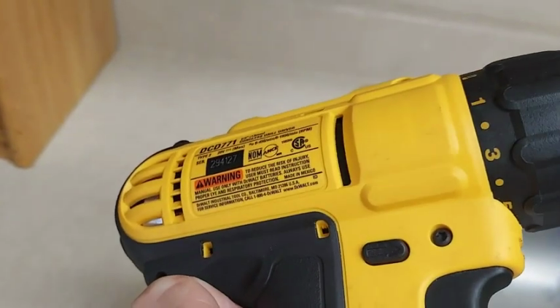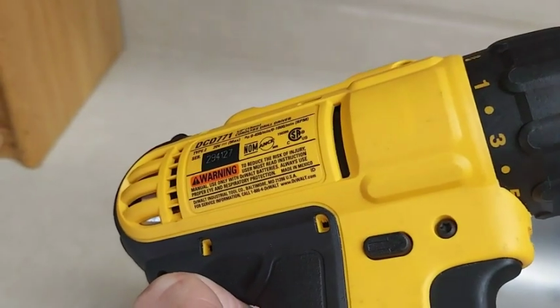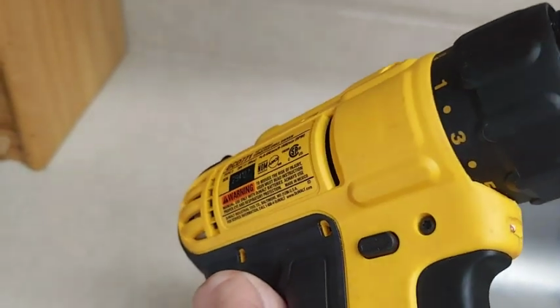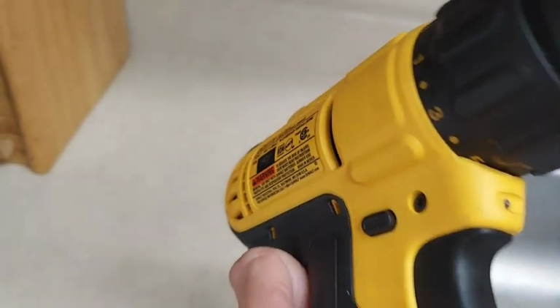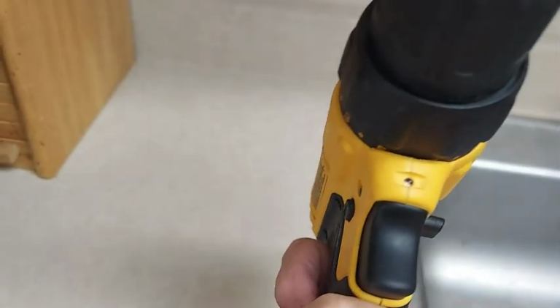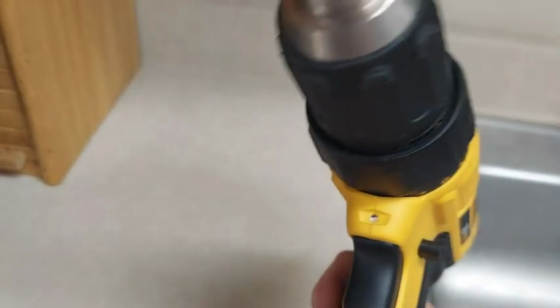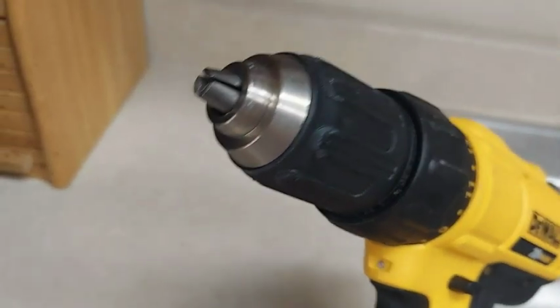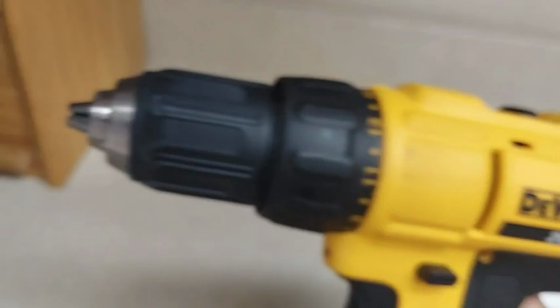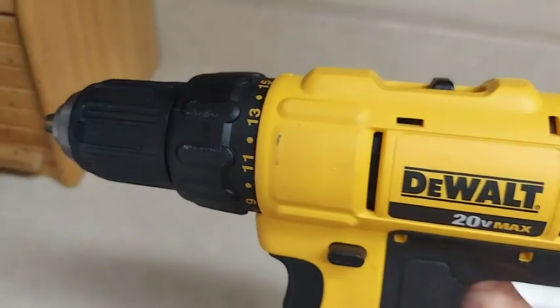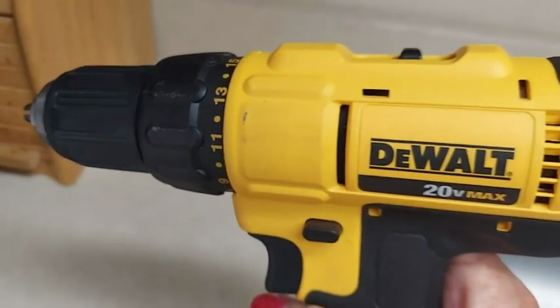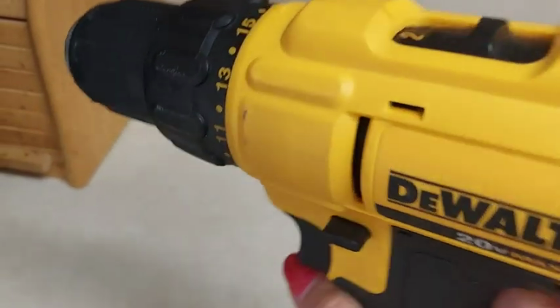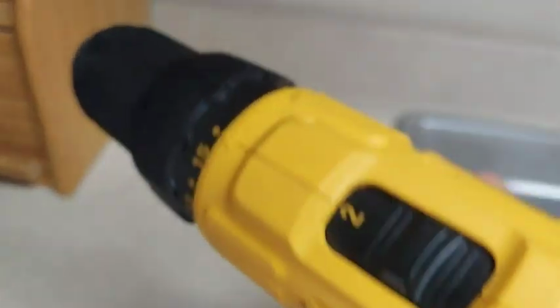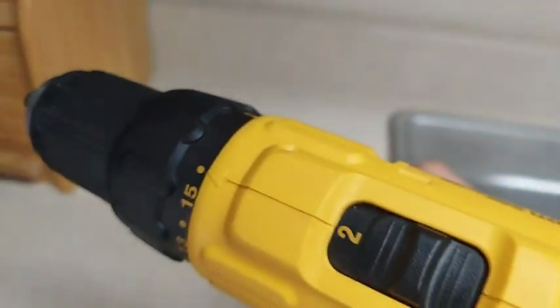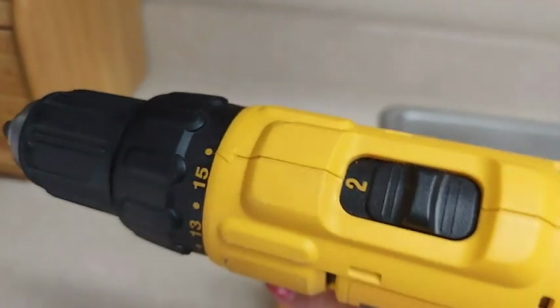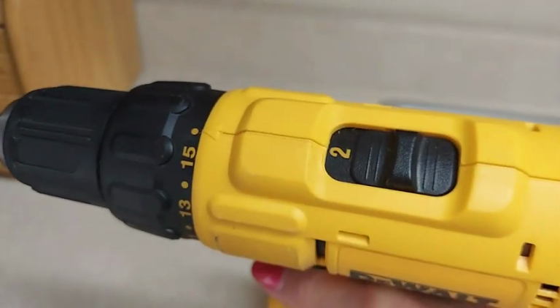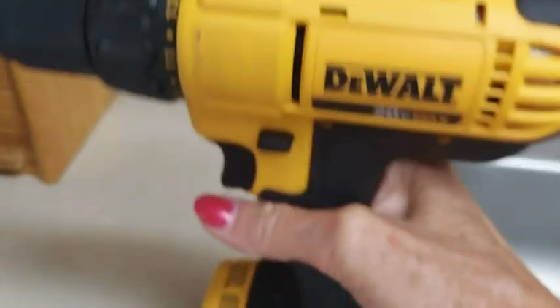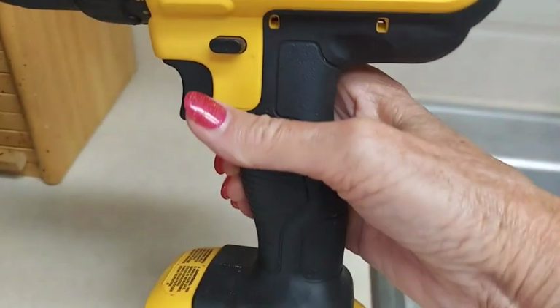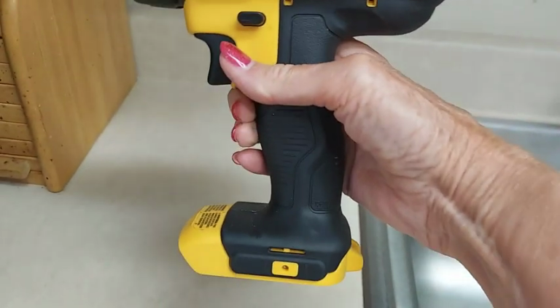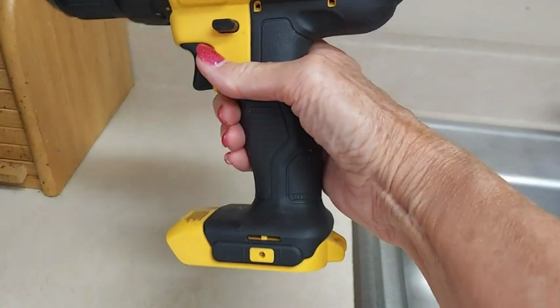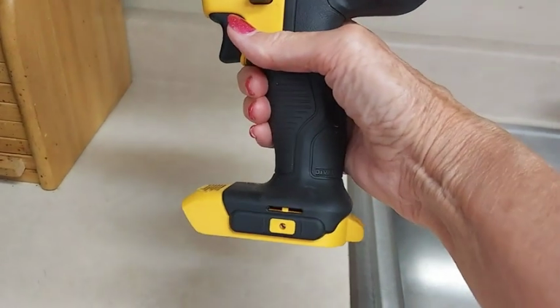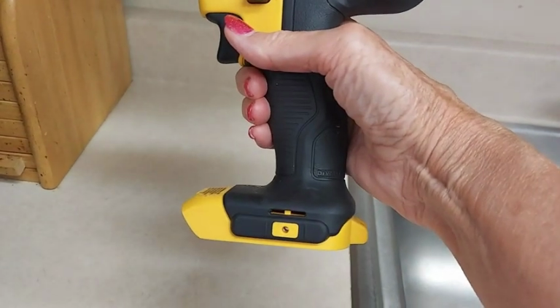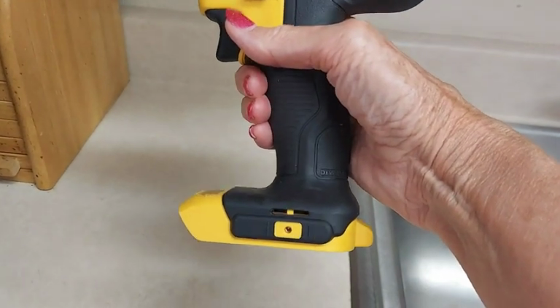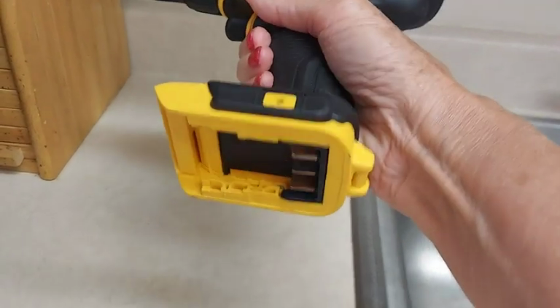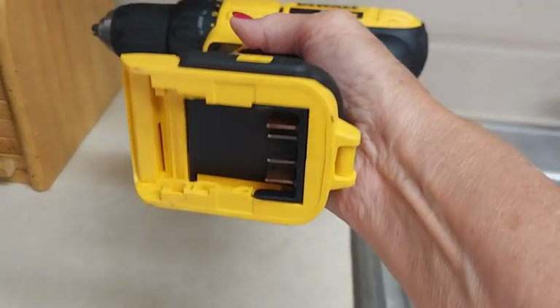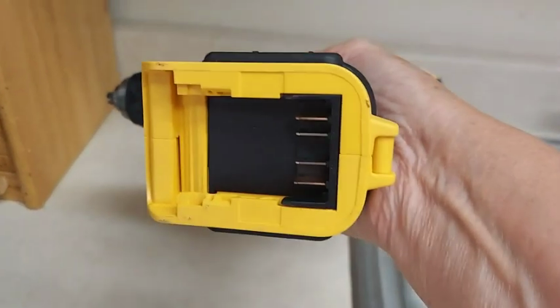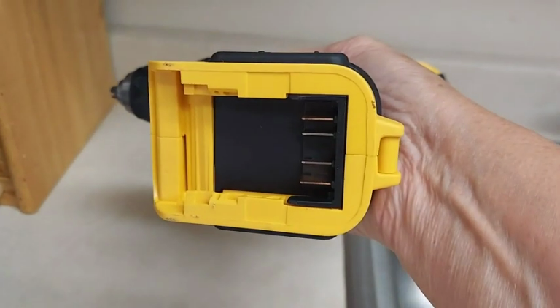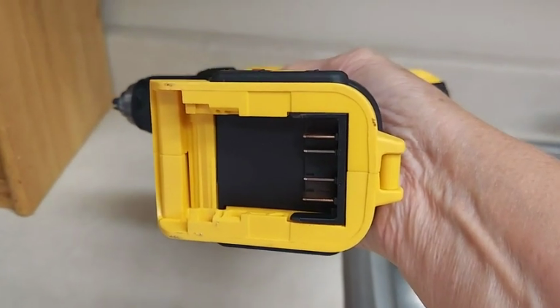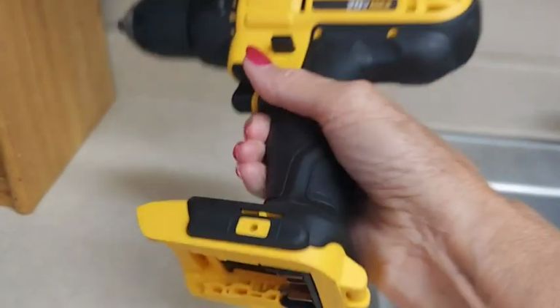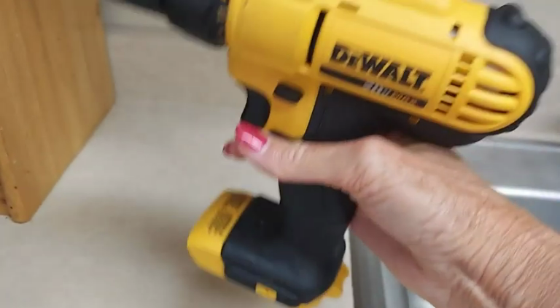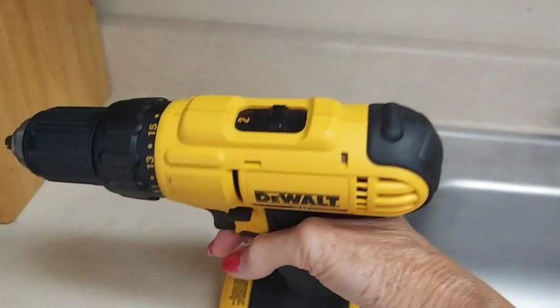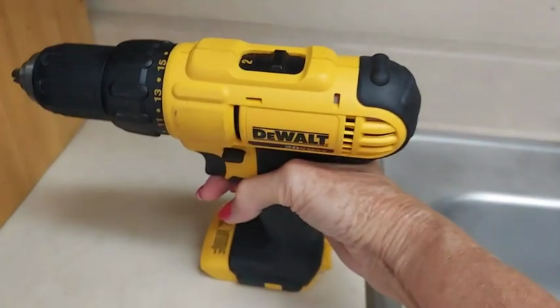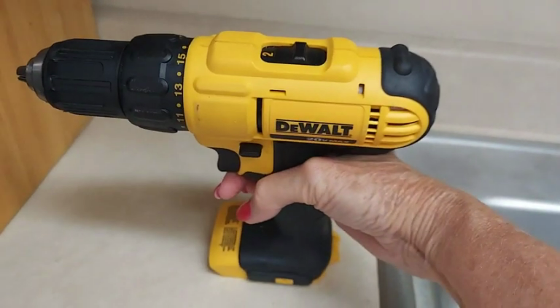This one is cordless — I have the battery on the bottom. The battery is rechargeable. Very easy to operate. As you can see, this is where the battery goes.